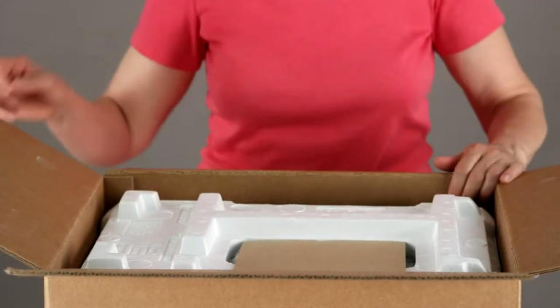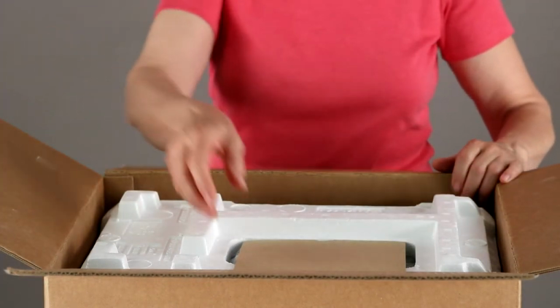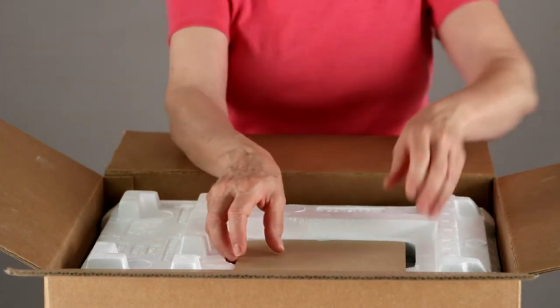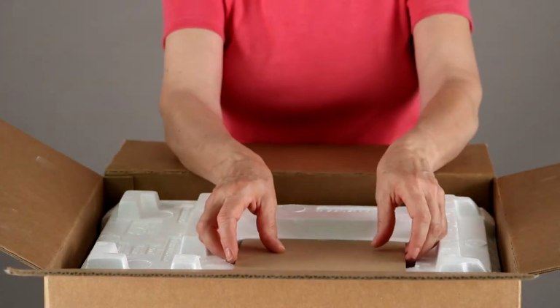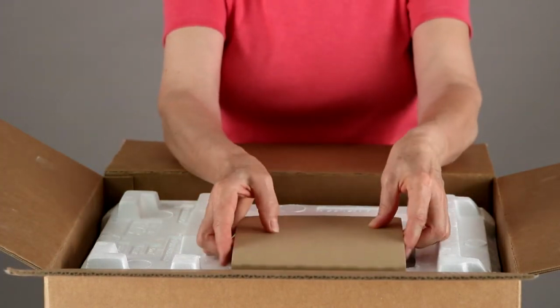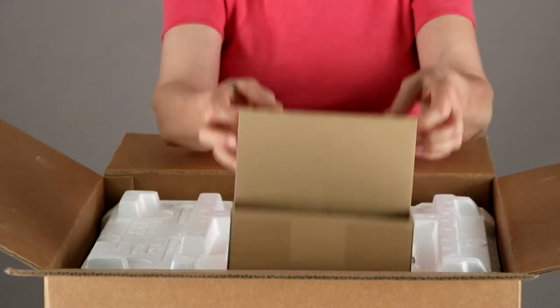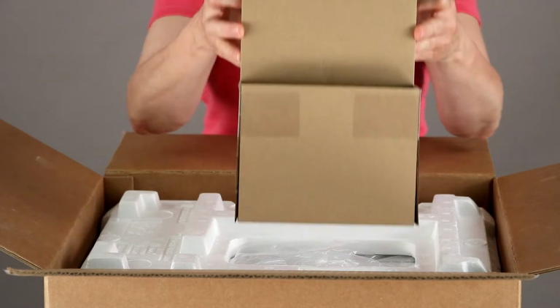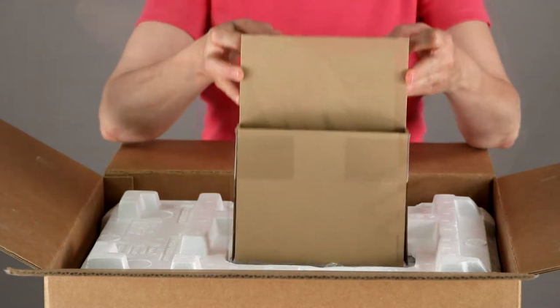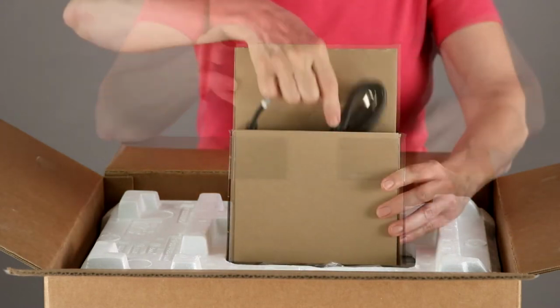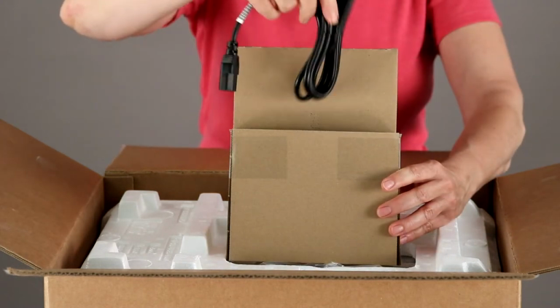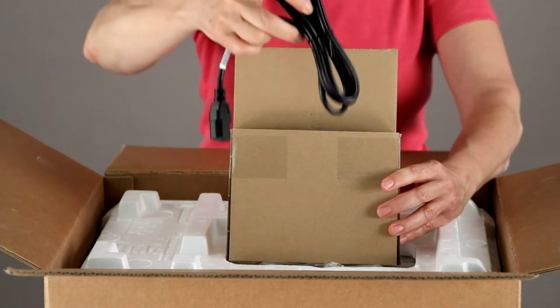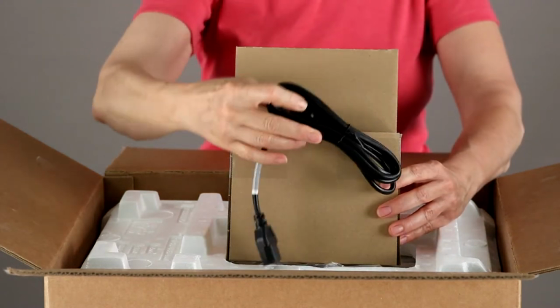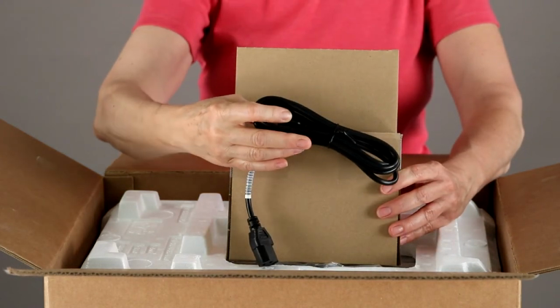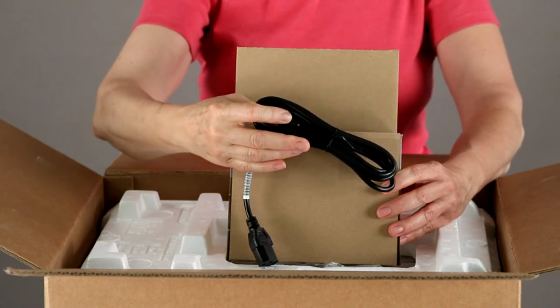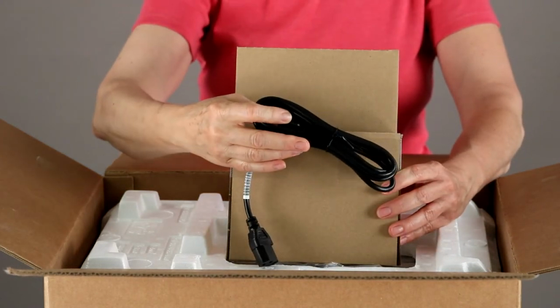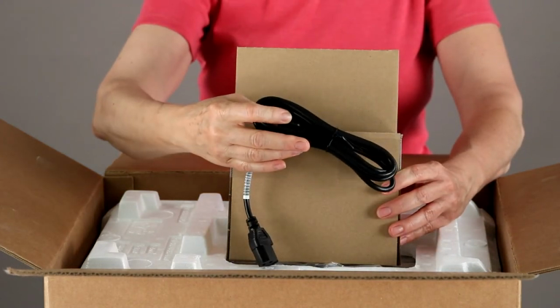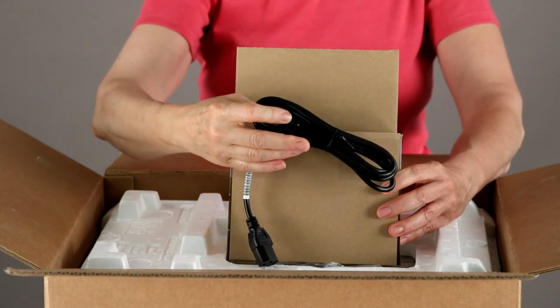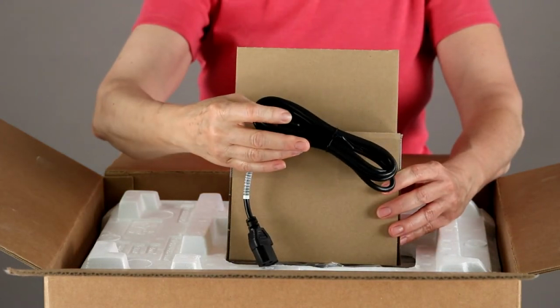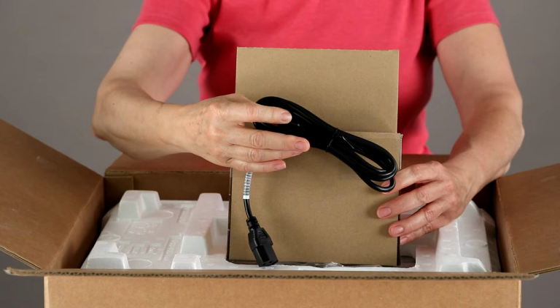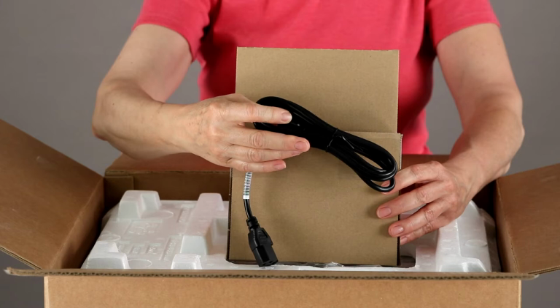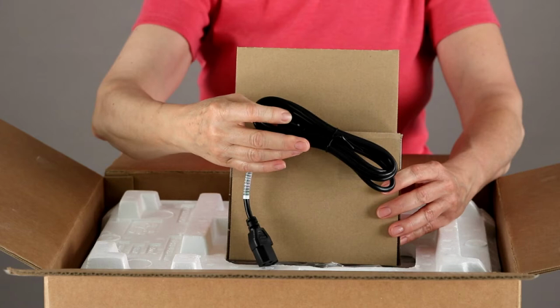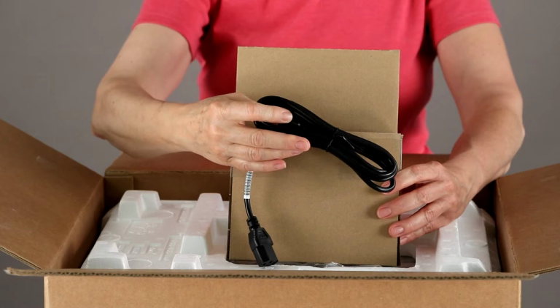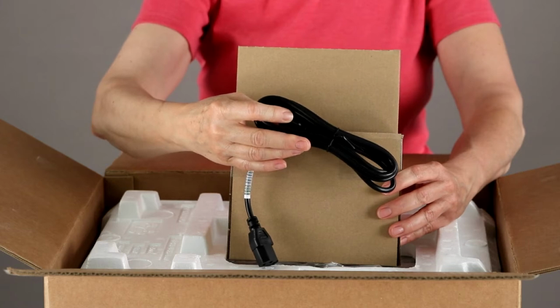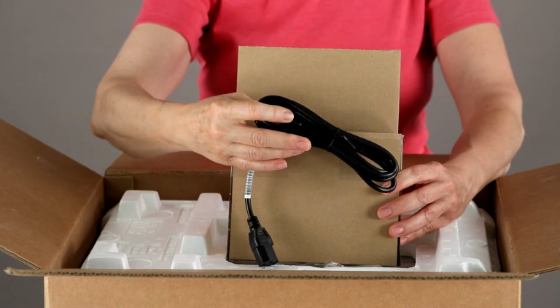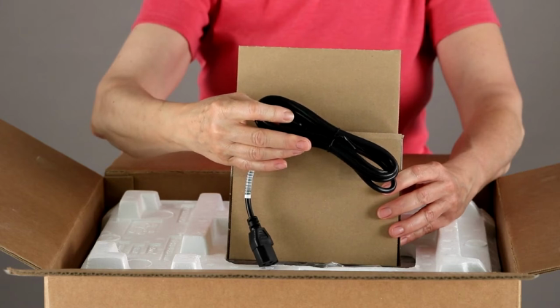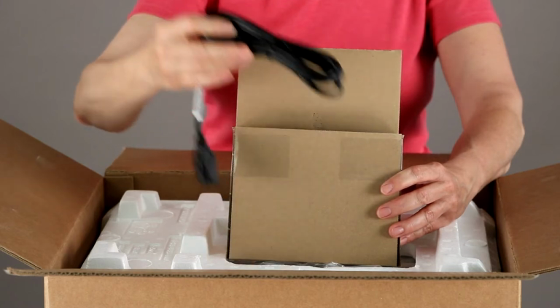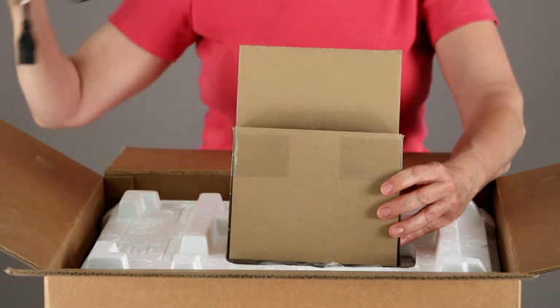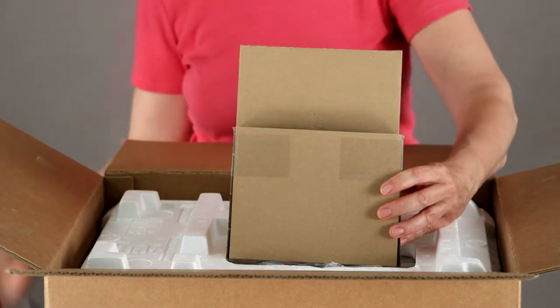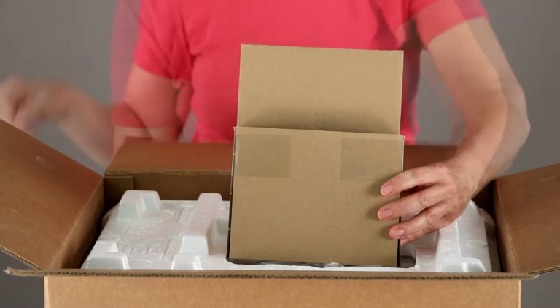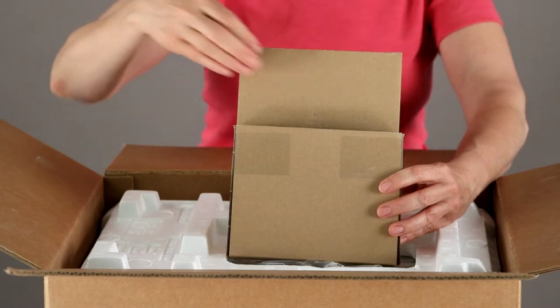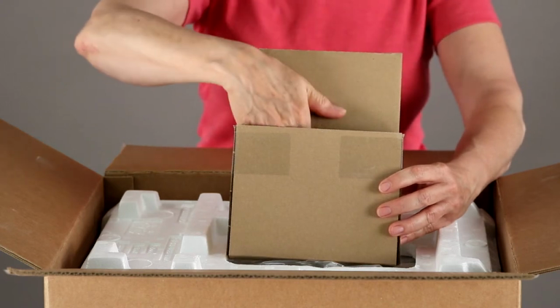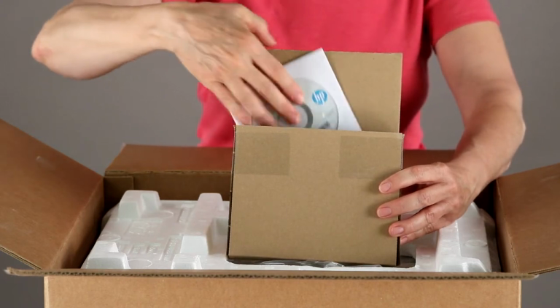When you have removed these items, pull up on the cardboard flap to access the pocket containing the power cord. Make sure you only use this power cord with your printer. If you misplace it, order a new one from HP or your HP retailer. And the installation CD.